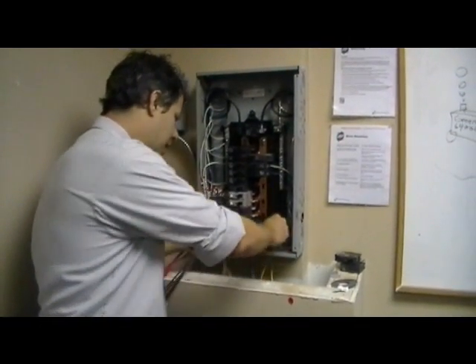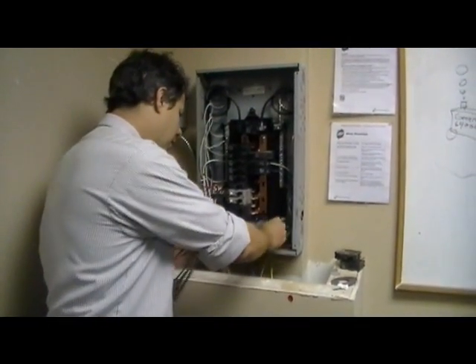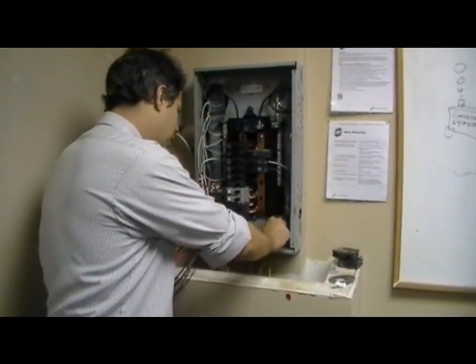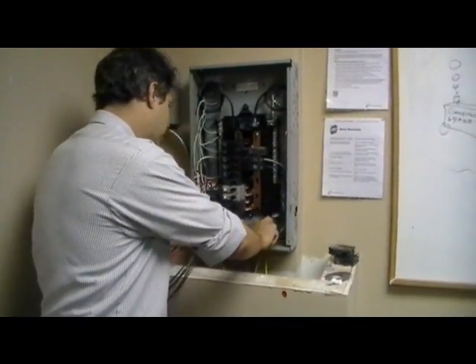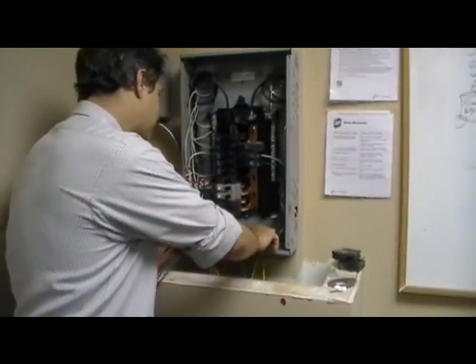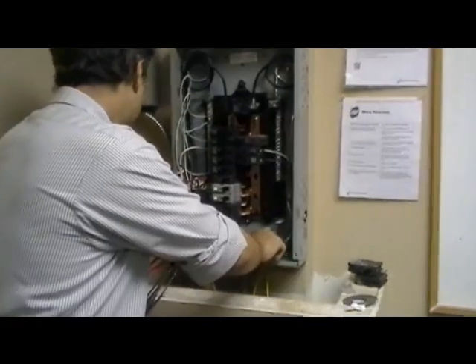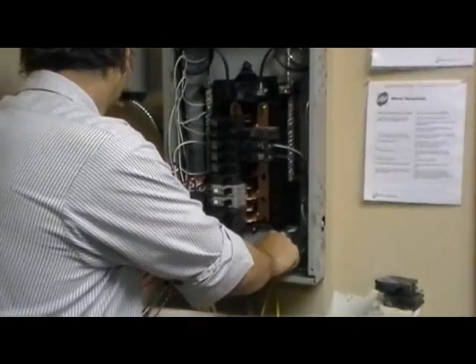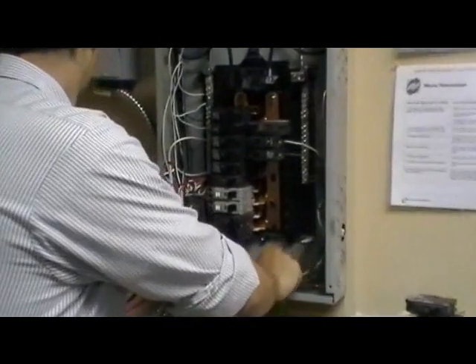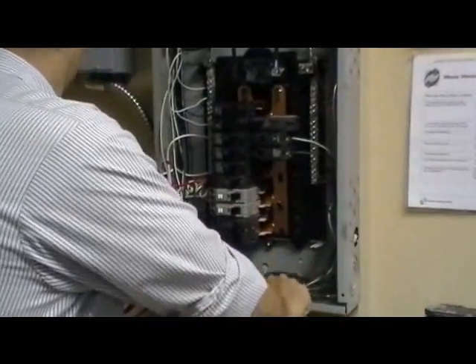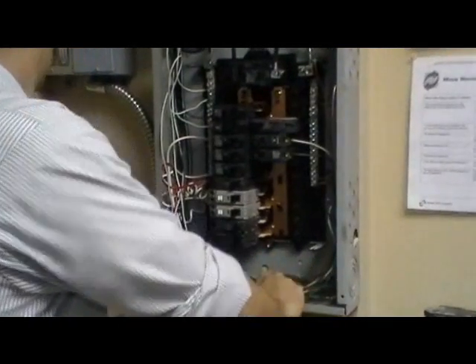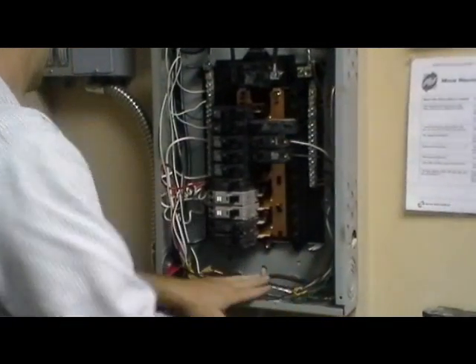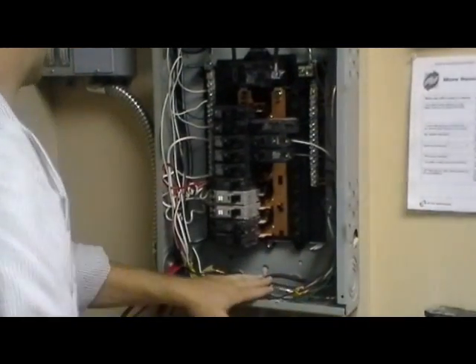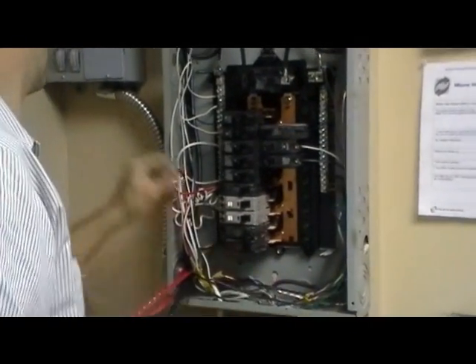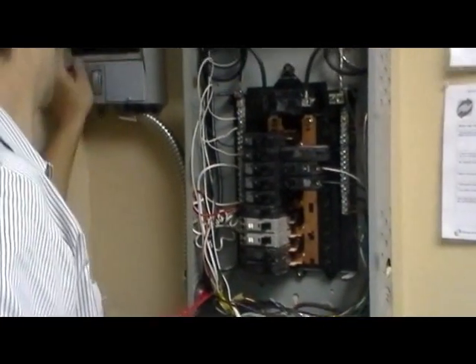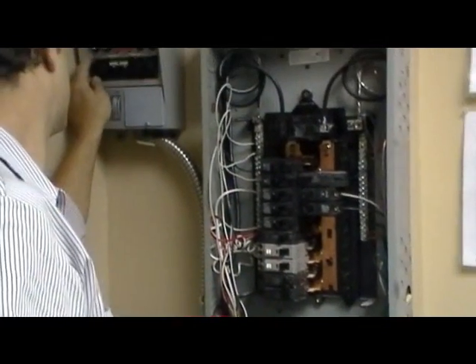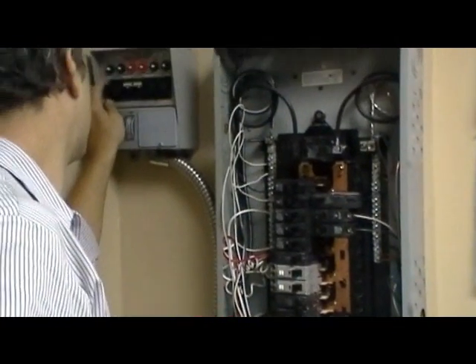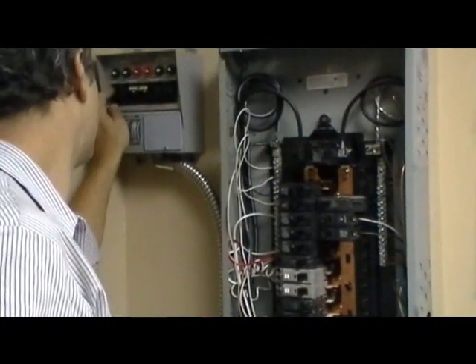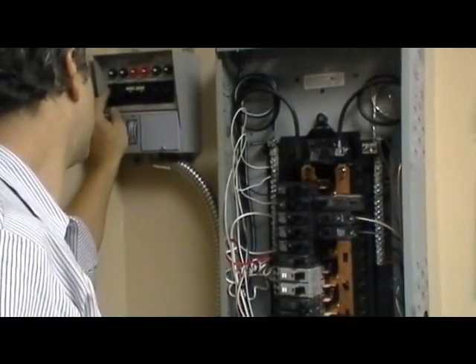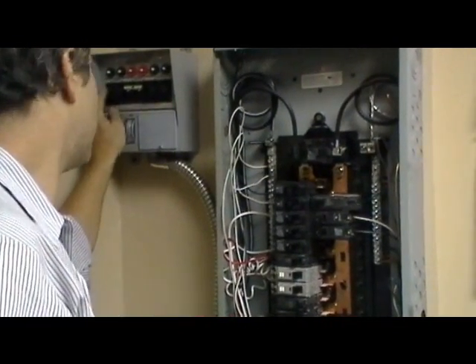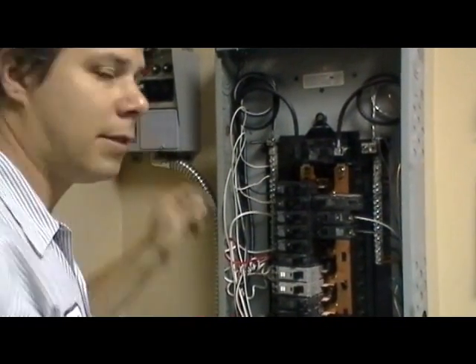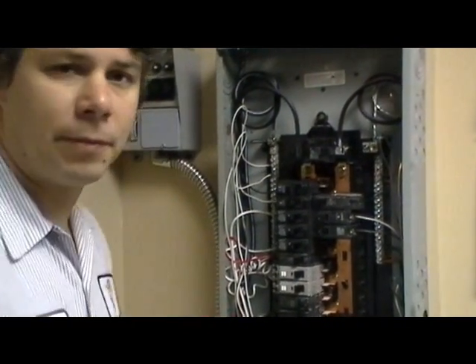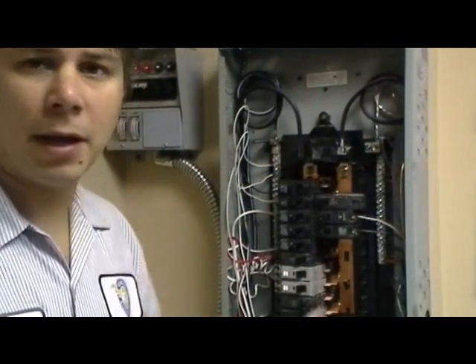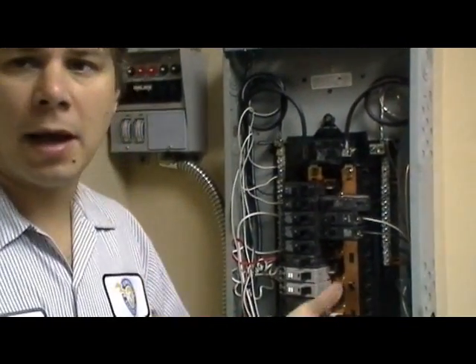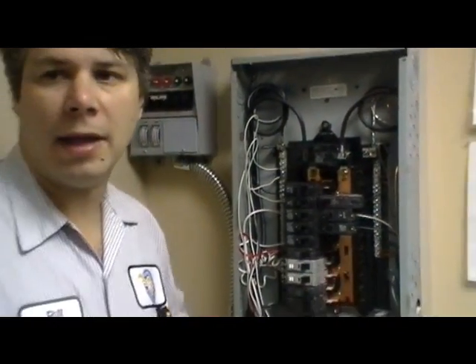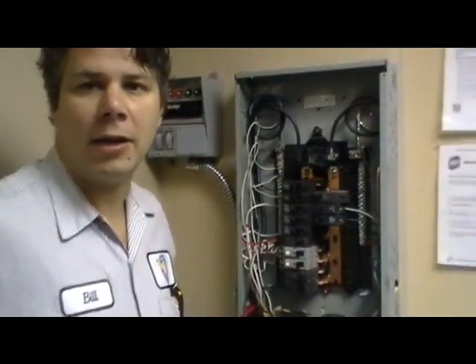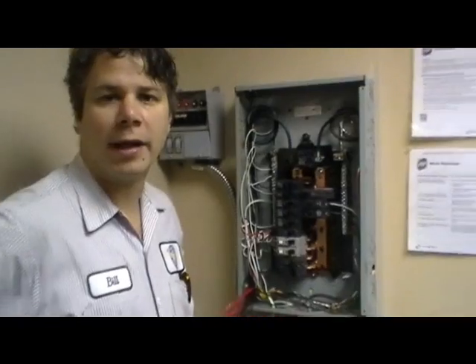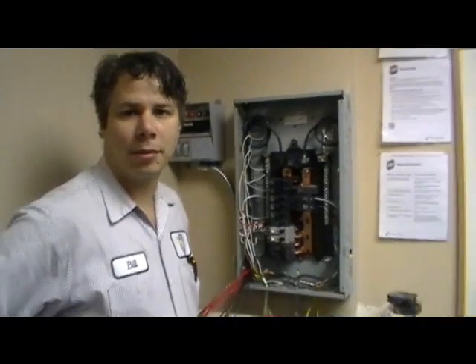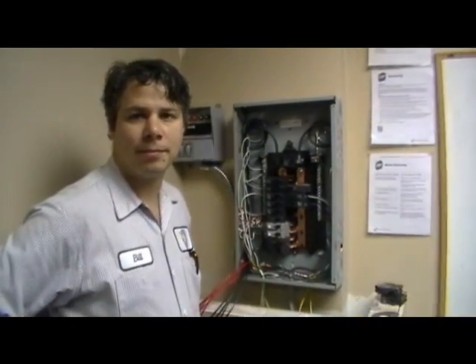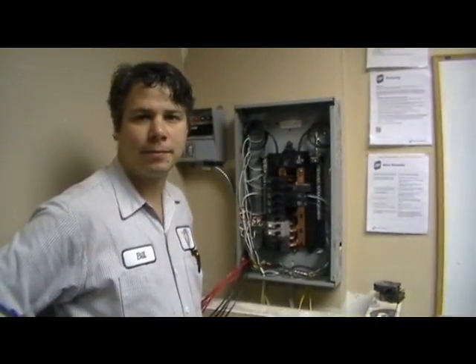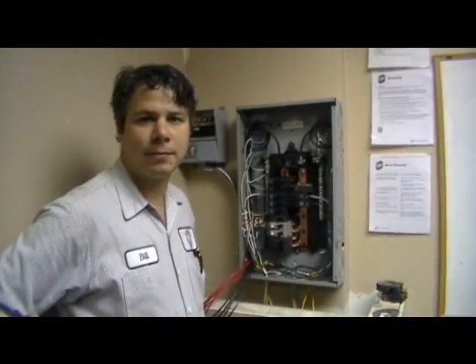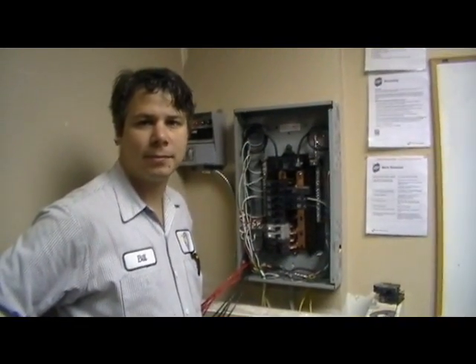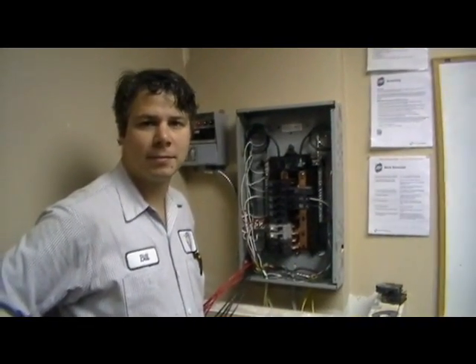And there you go — the transfer switch is actually on. And that's how you hook it up.